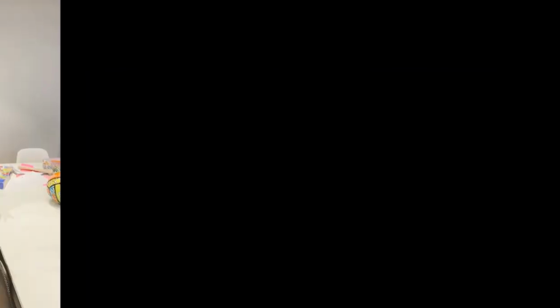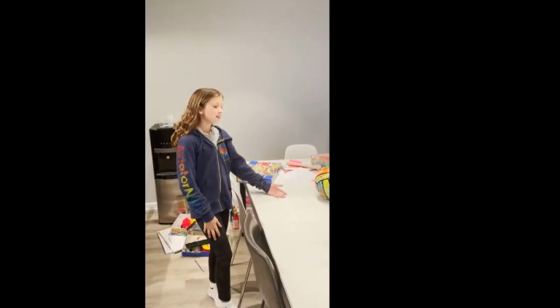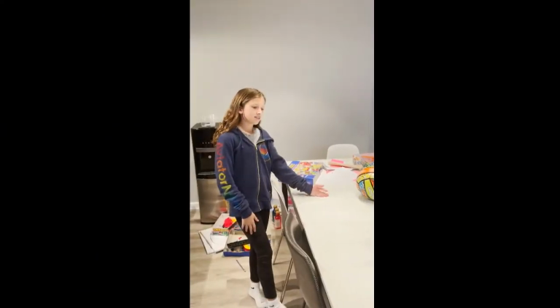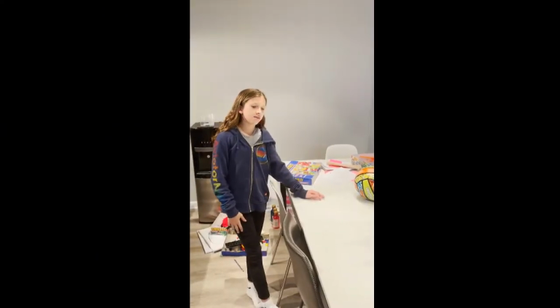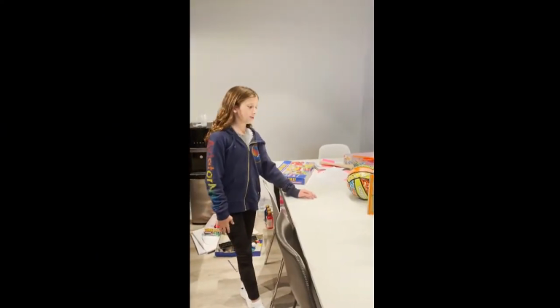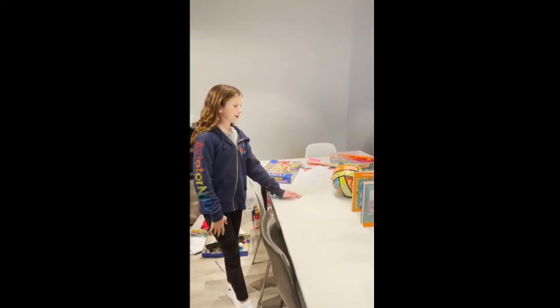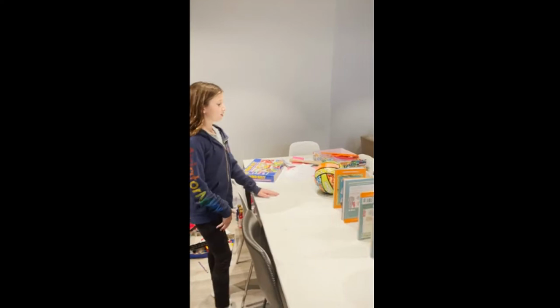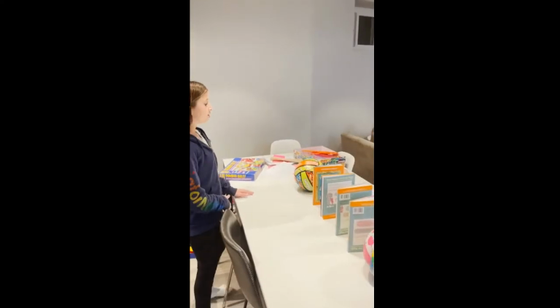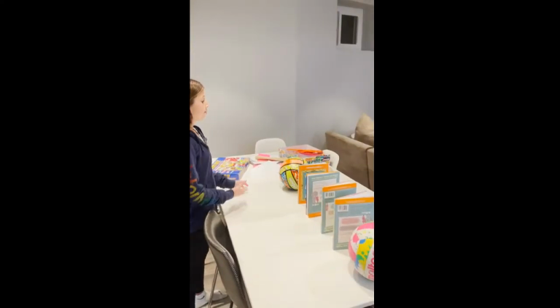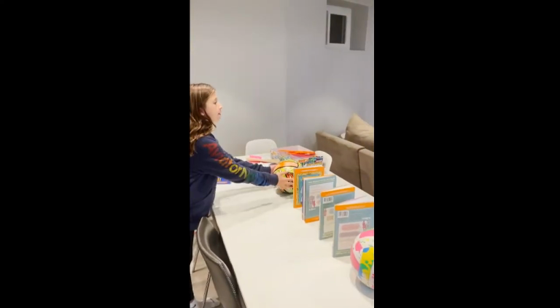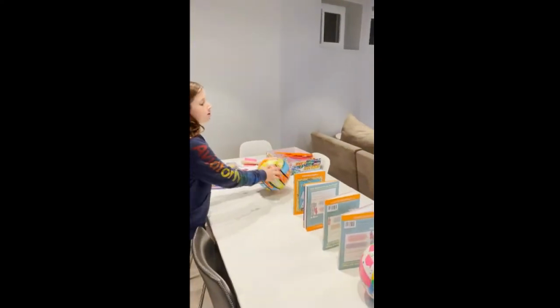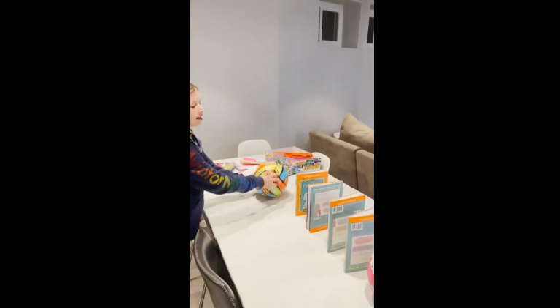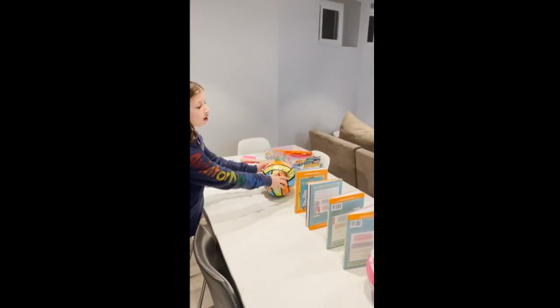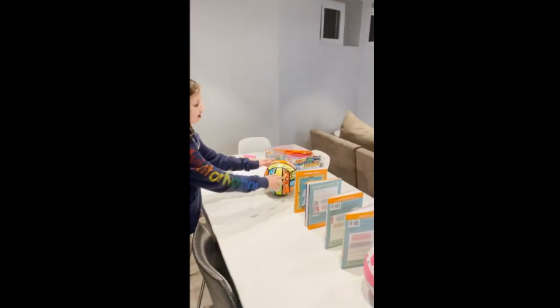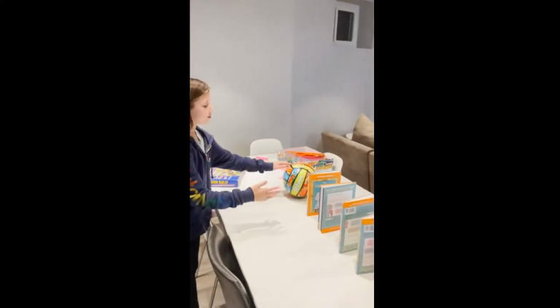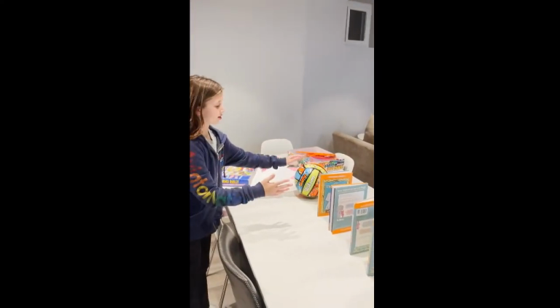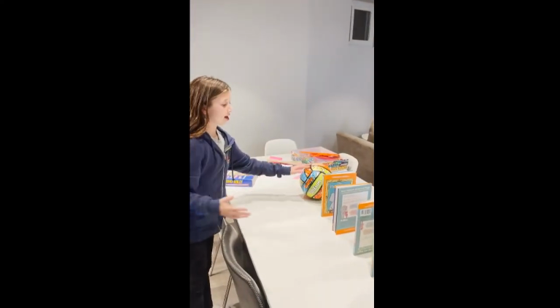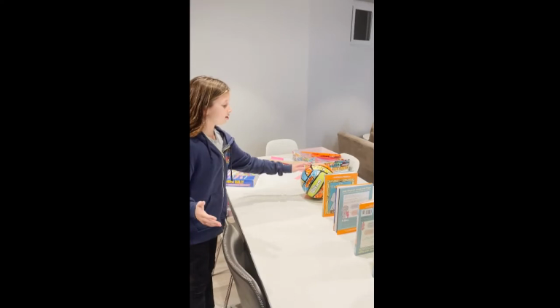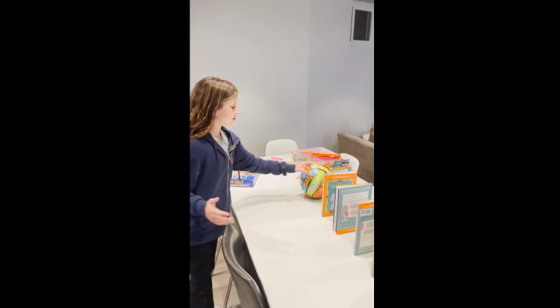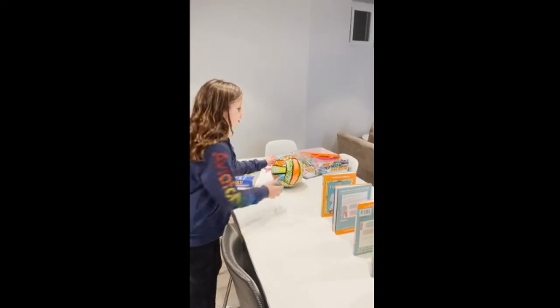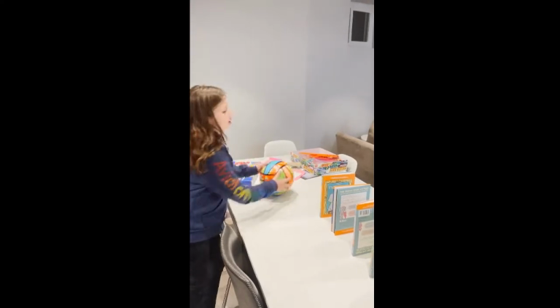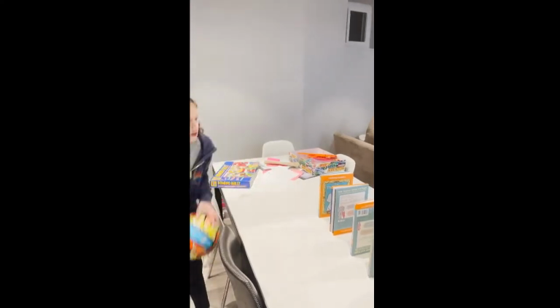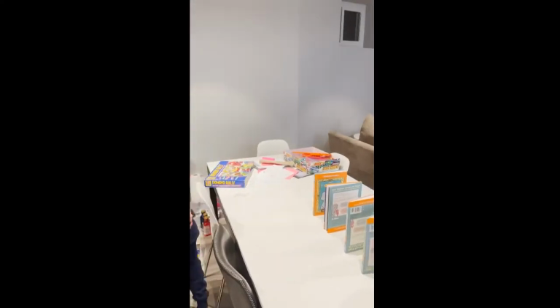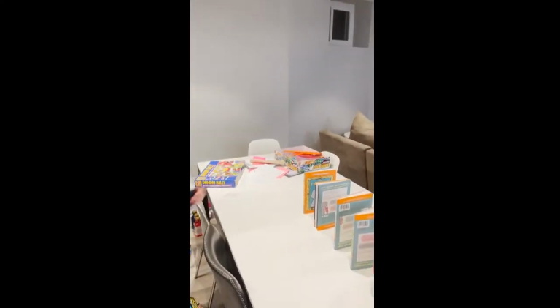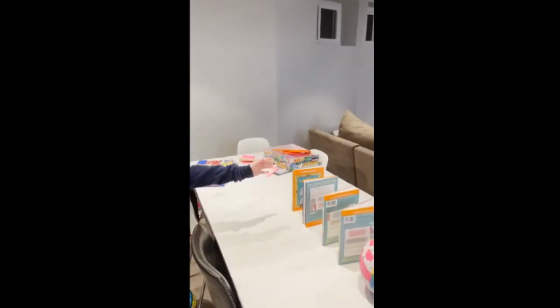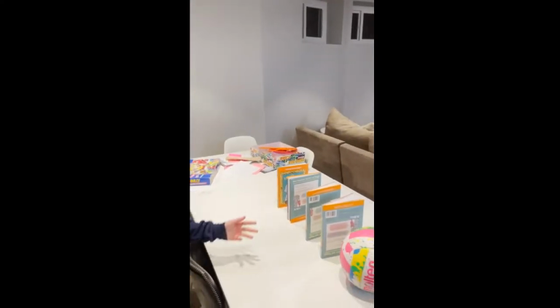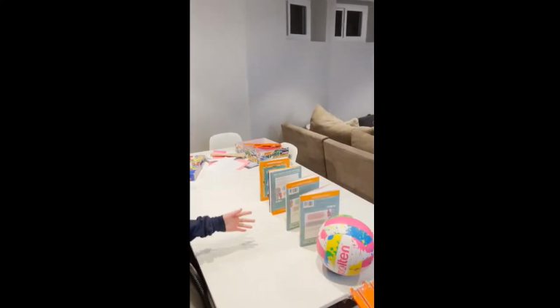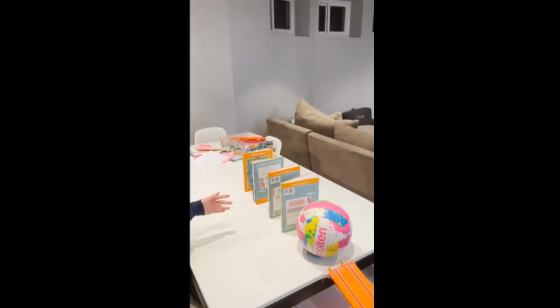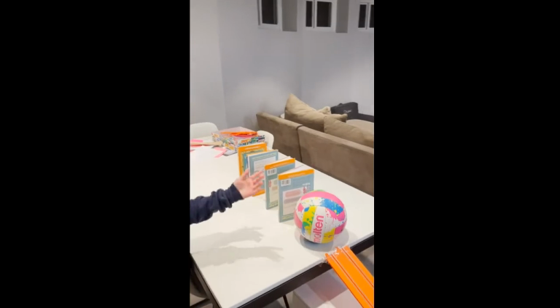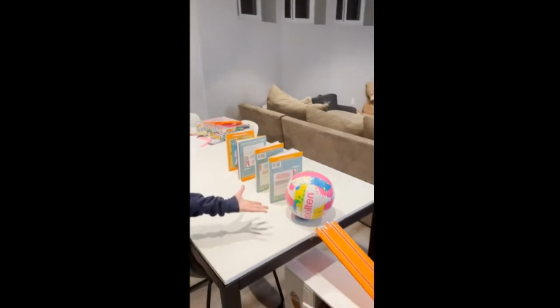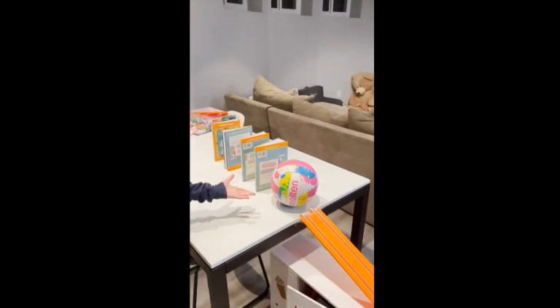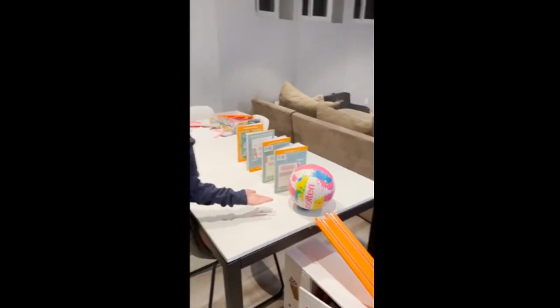So this is the tour of the Rube Goldberg. The first step is I'm going to be hitting this volleyball into these books, and these books are going to knock over like a domino effect and hit this ball, which is step two.